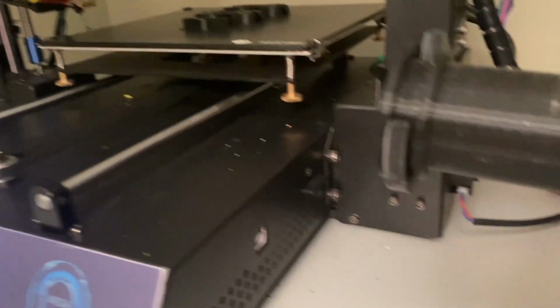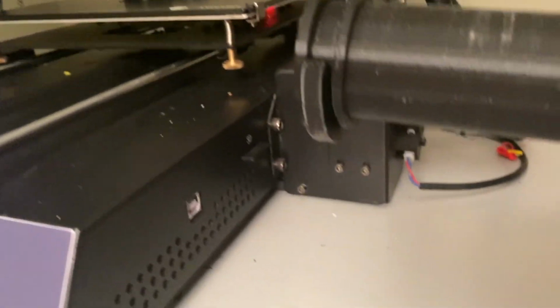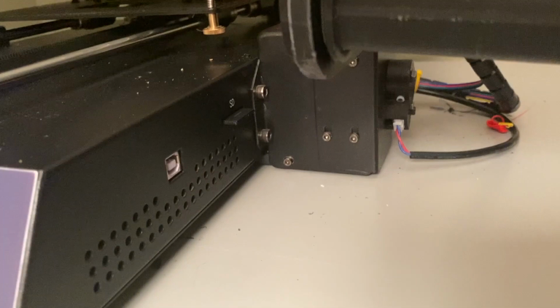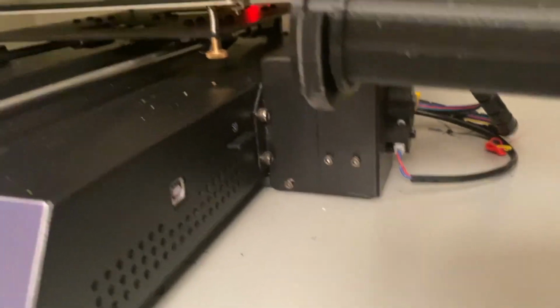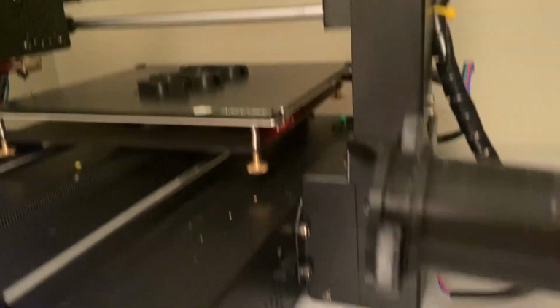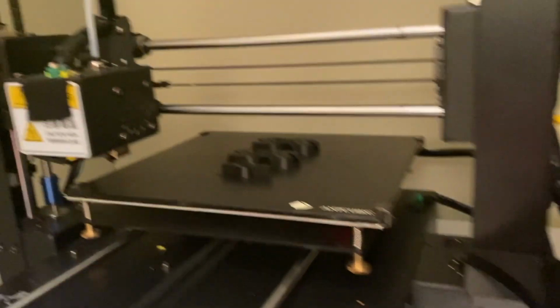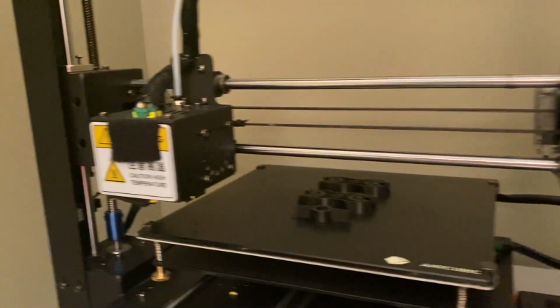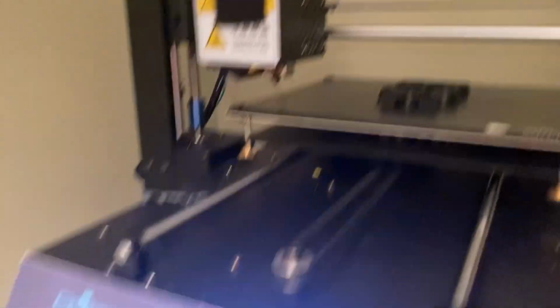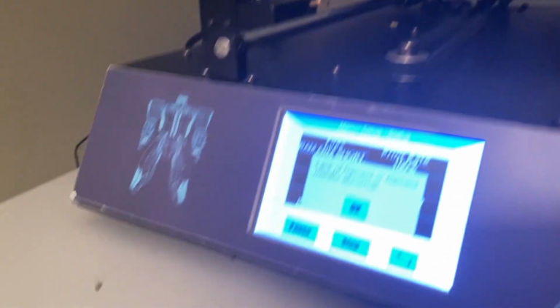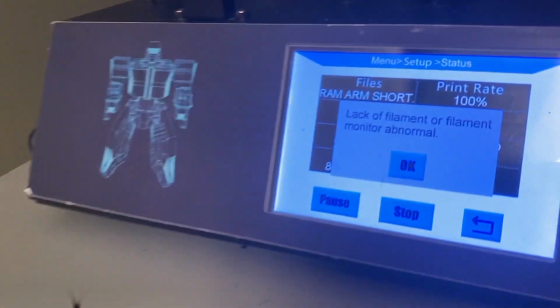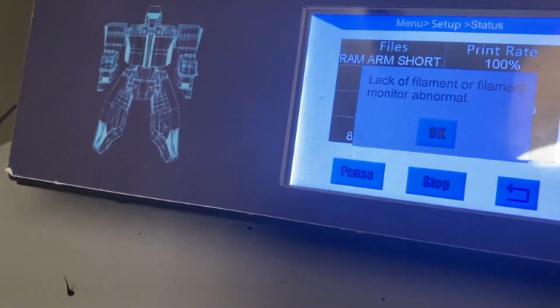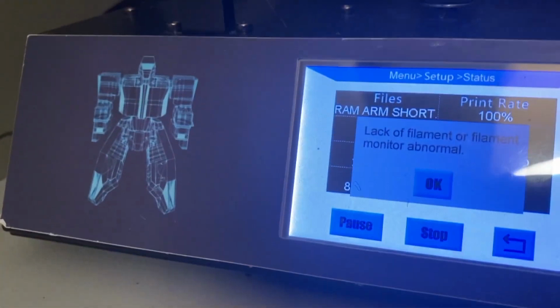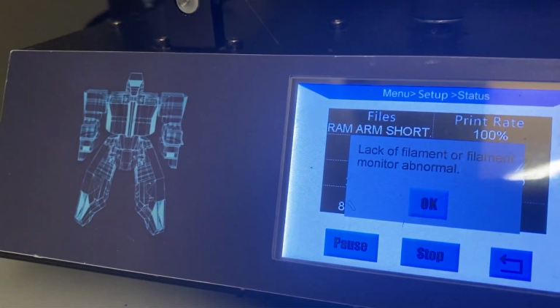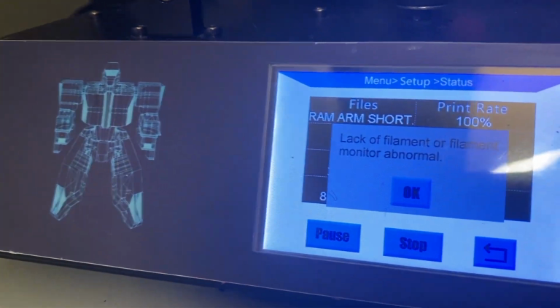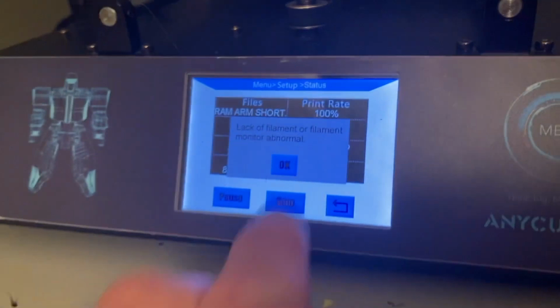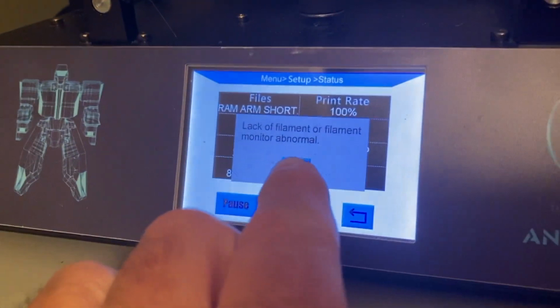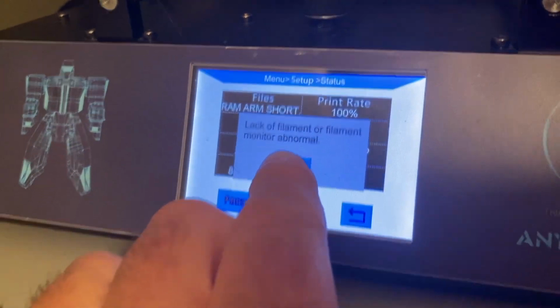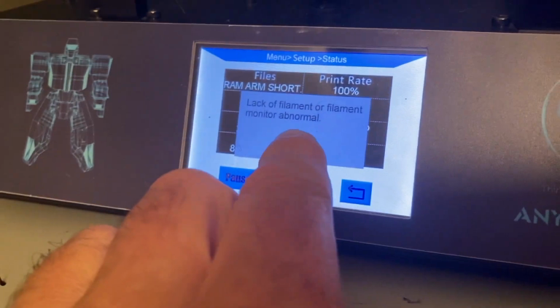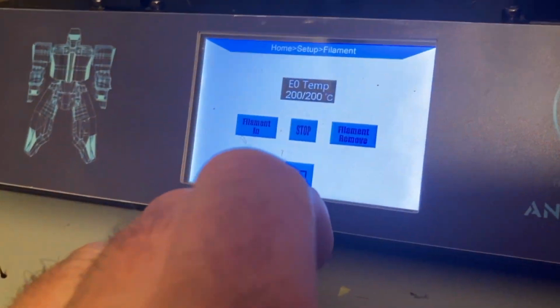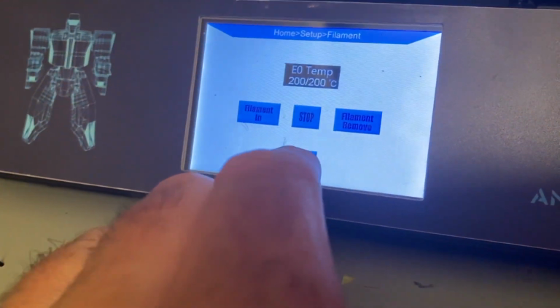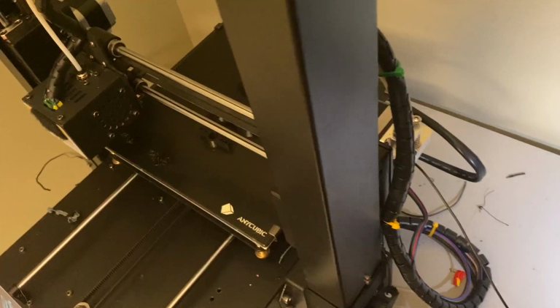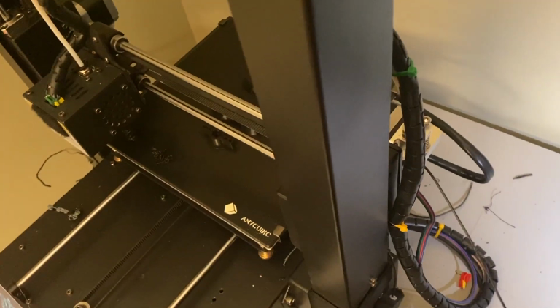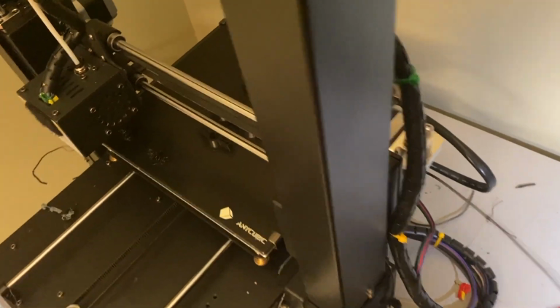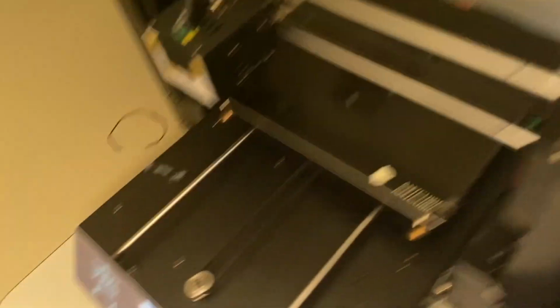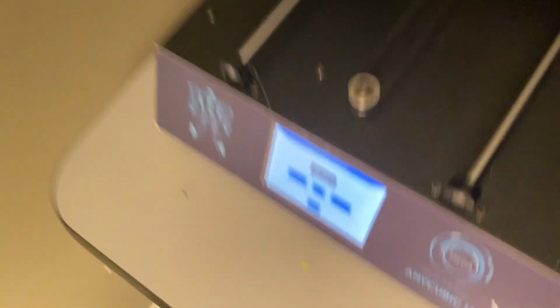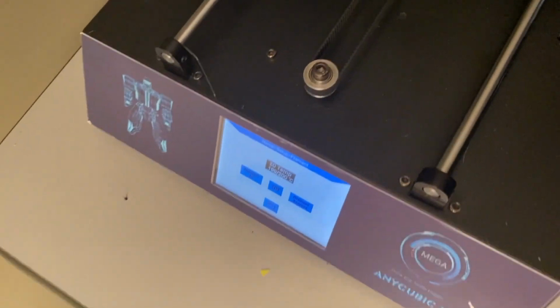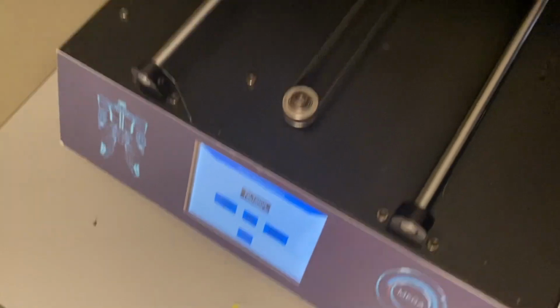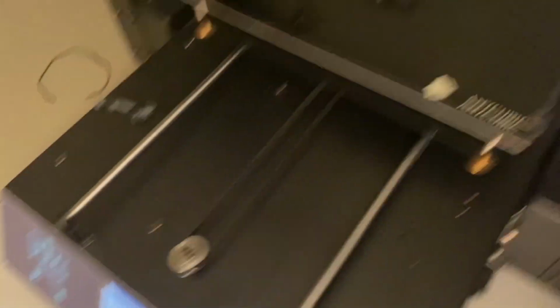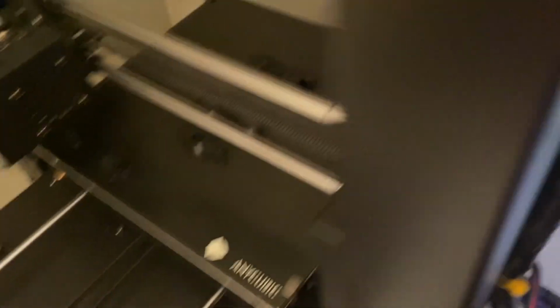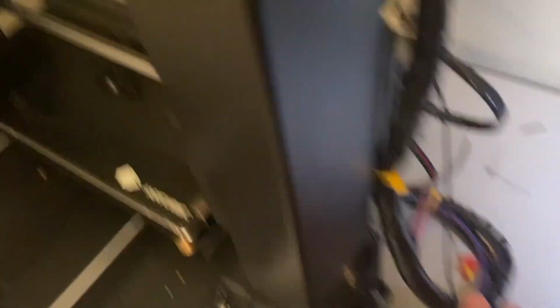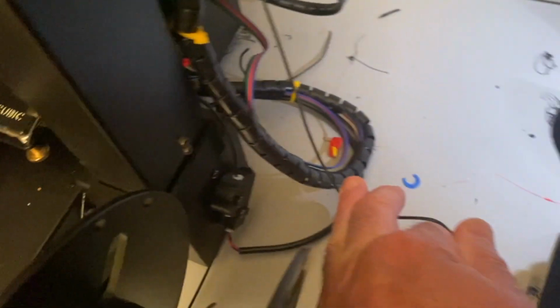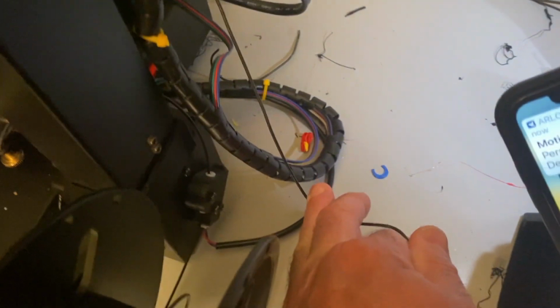The print just ran out of spool and it says 'lack of filament' or 'monitor of normal,' so I'm going to click OK. I just hit remove and then removed the filament — it's in the bottom tube right now.